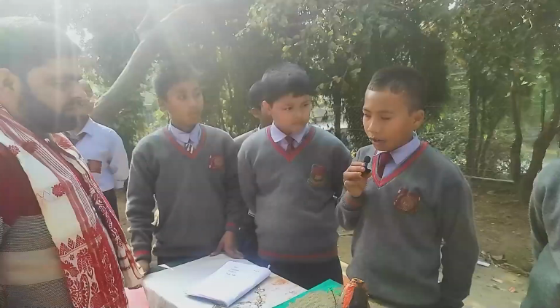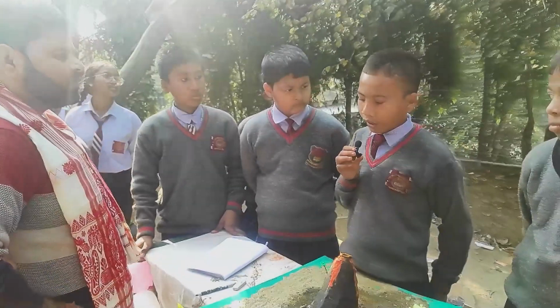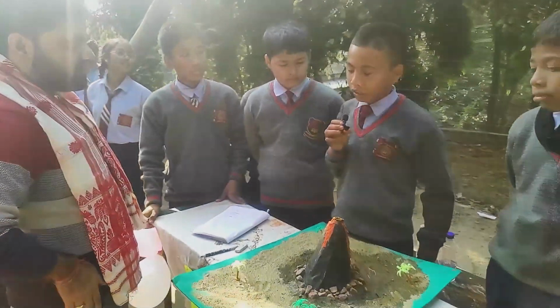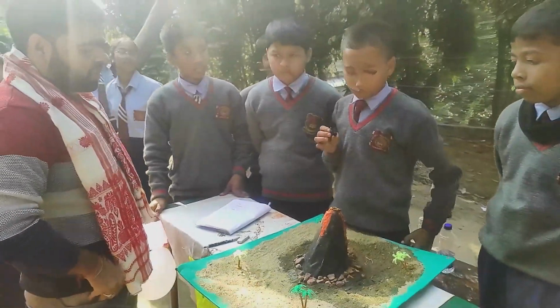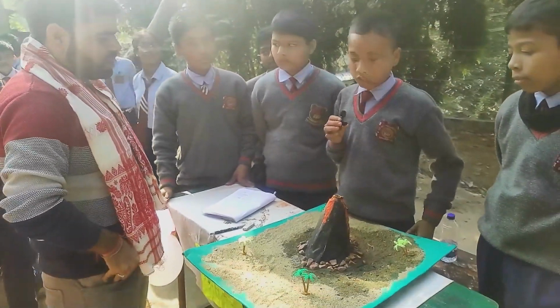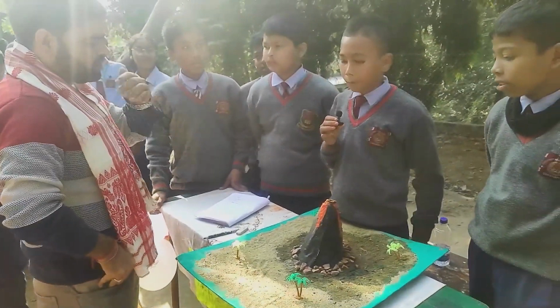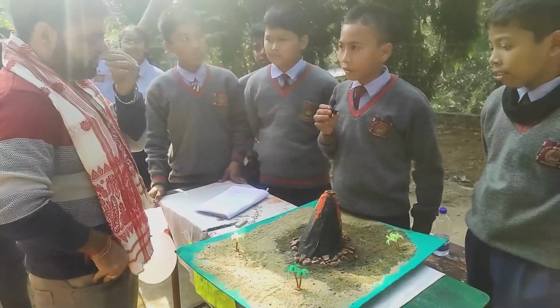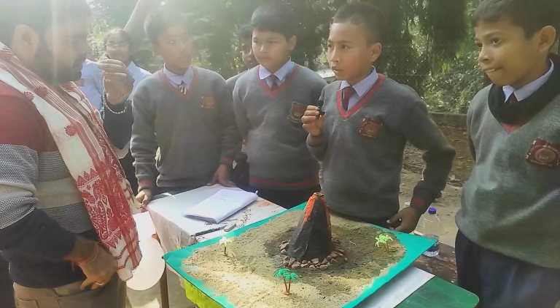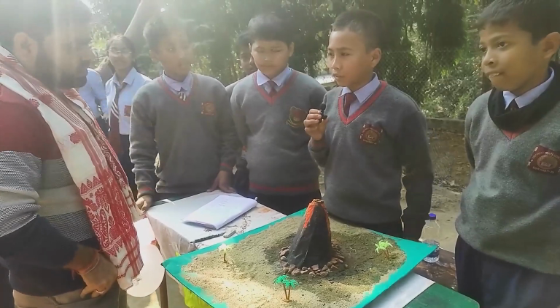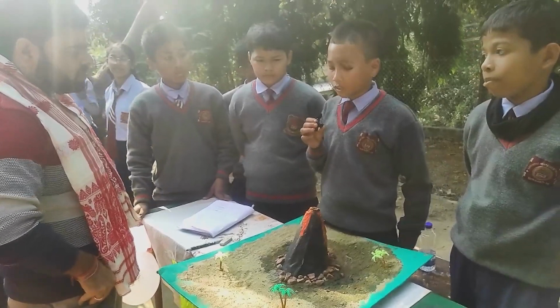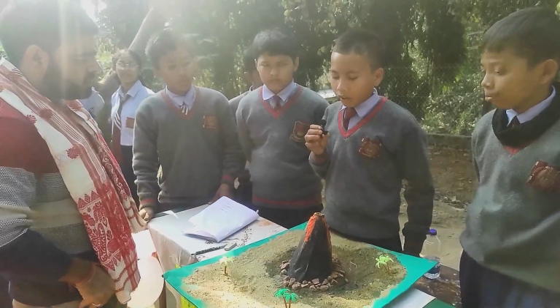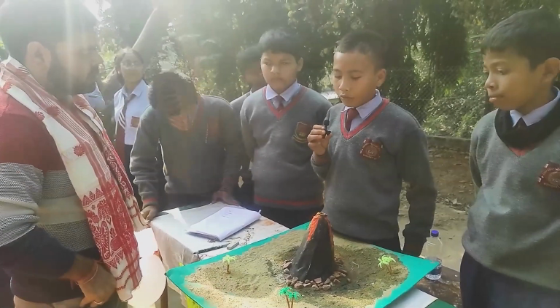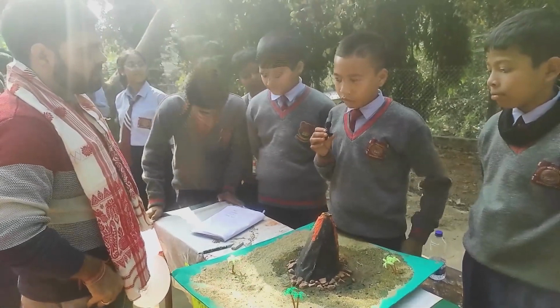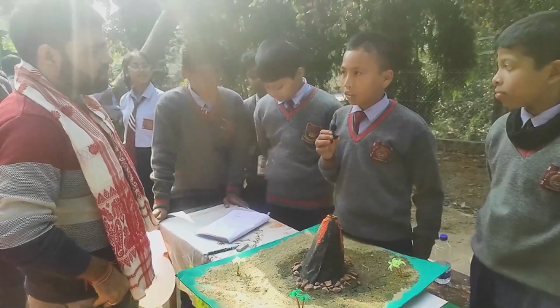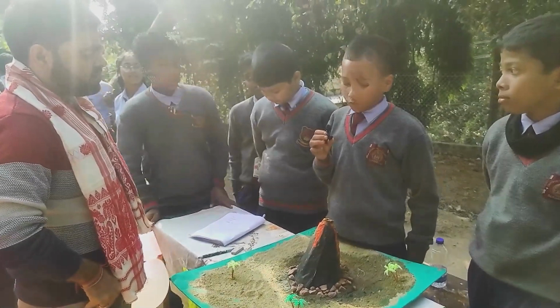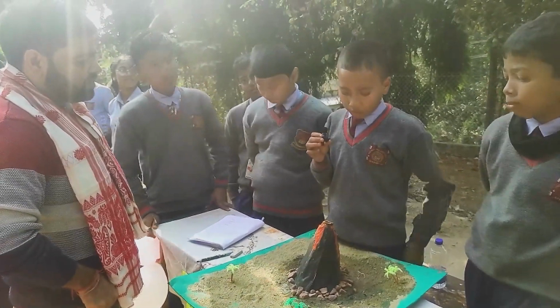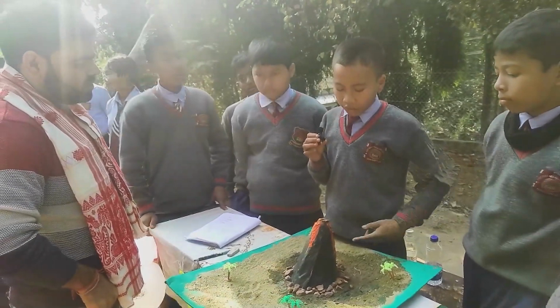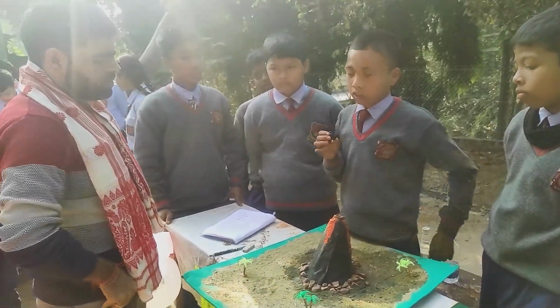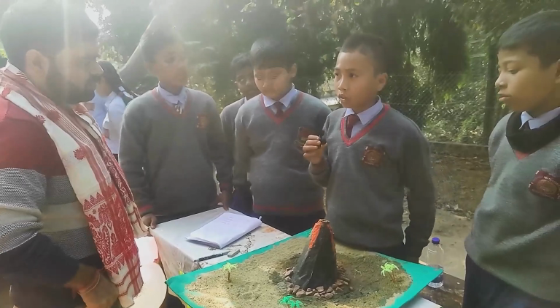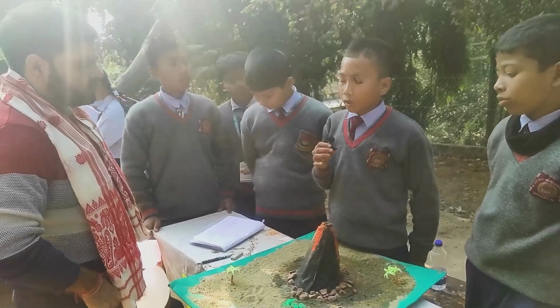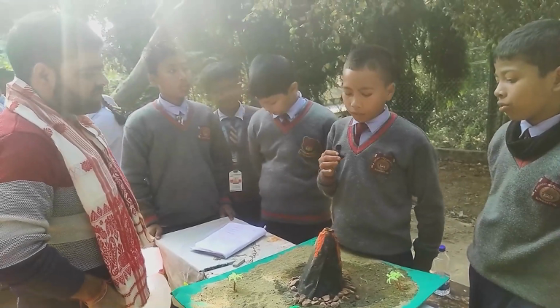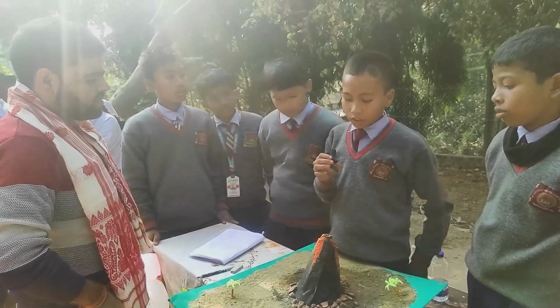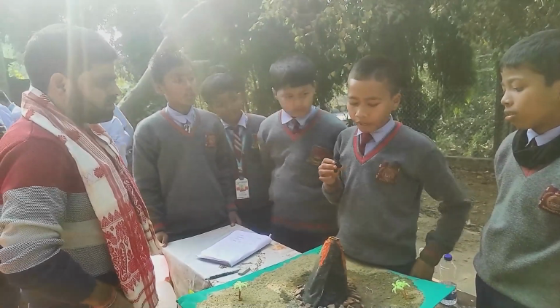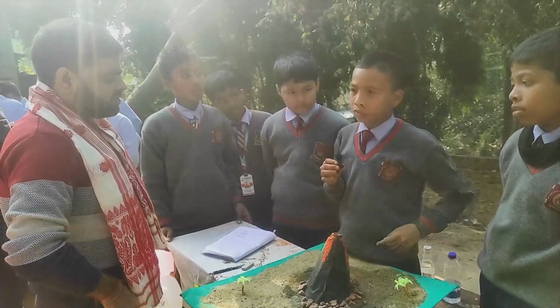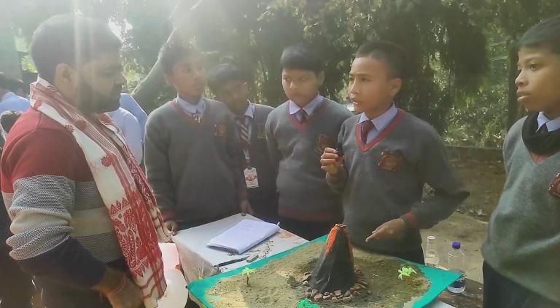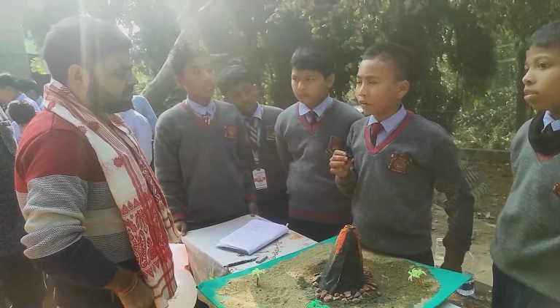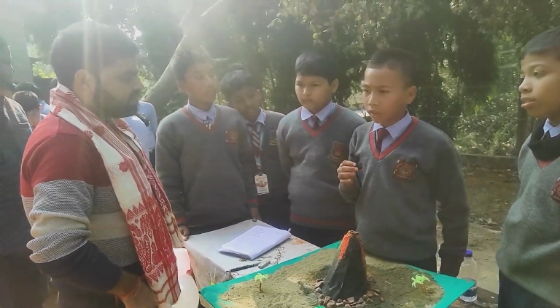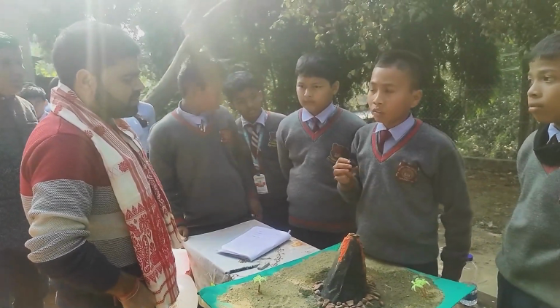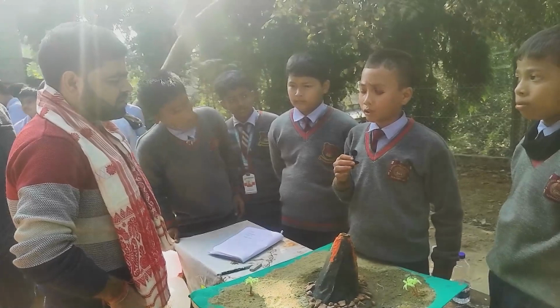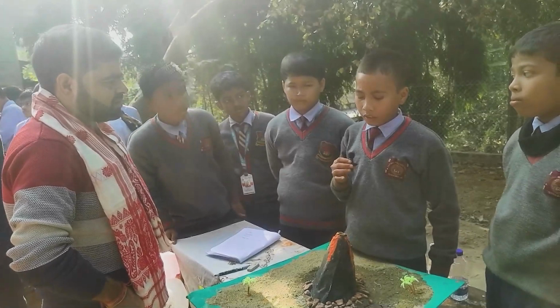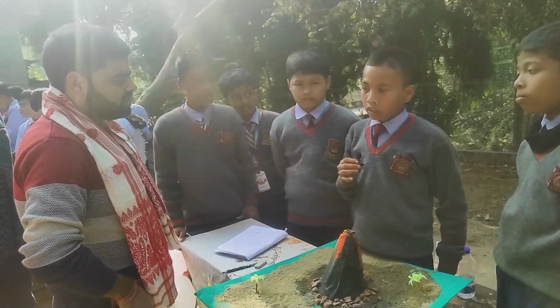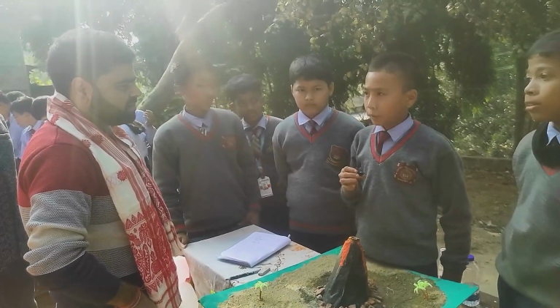There is charred paper, small kinds of trees, two kinds of soil, a stone, a water bottle, and to give the shape of a volcano we have used tissue paper.